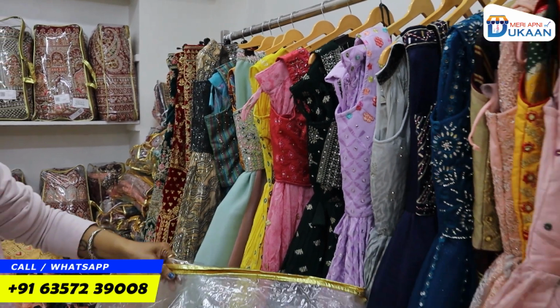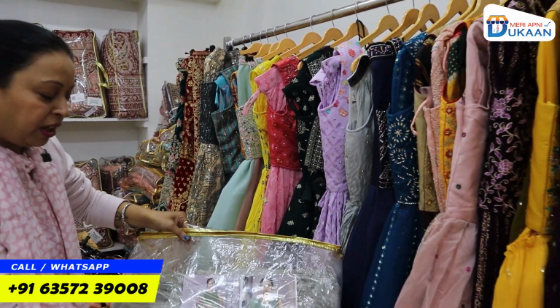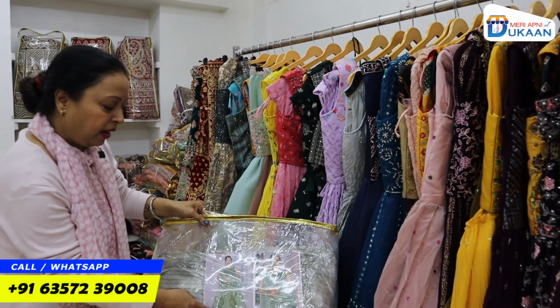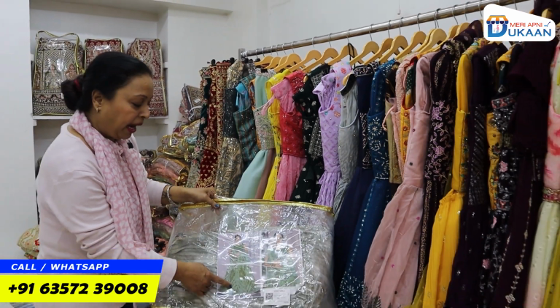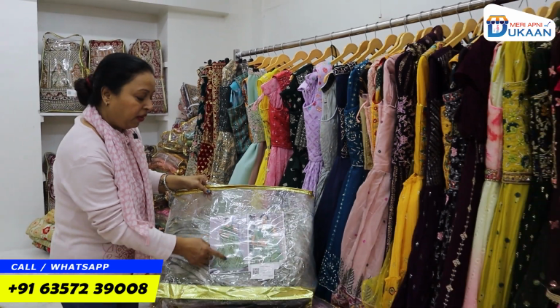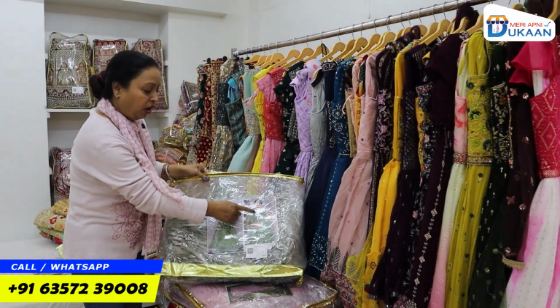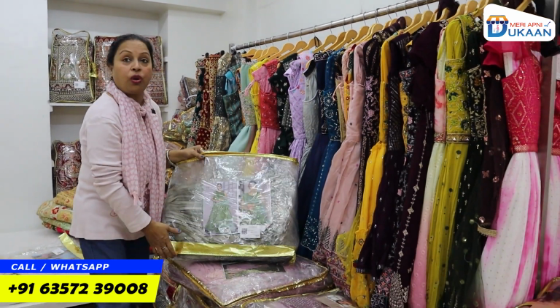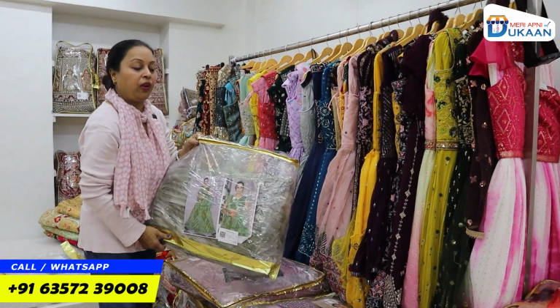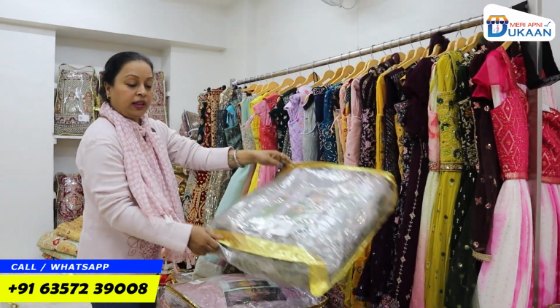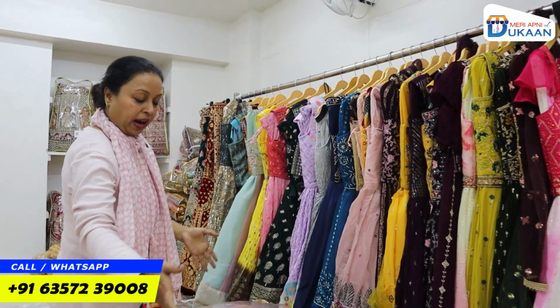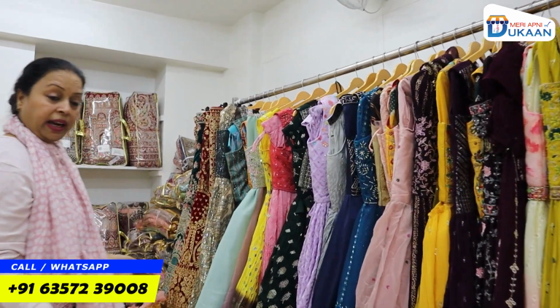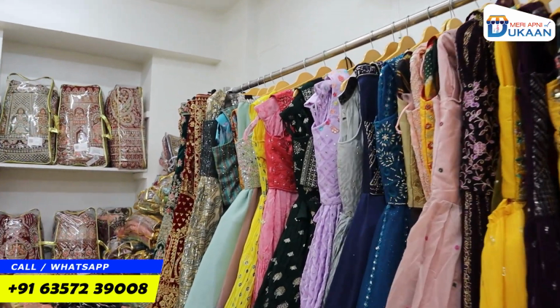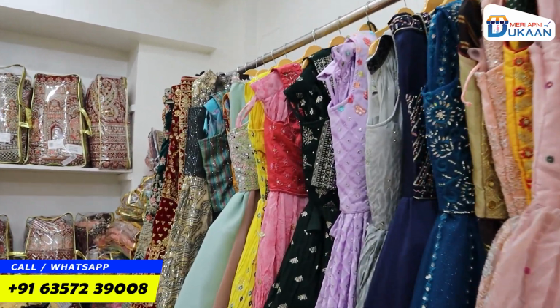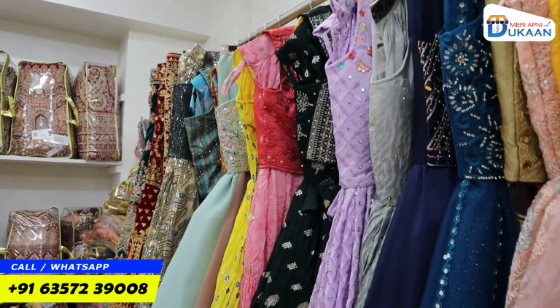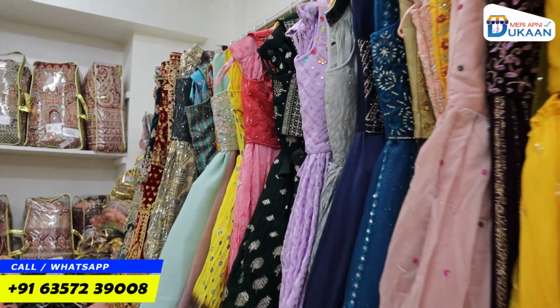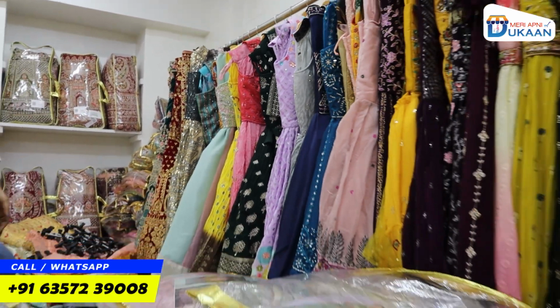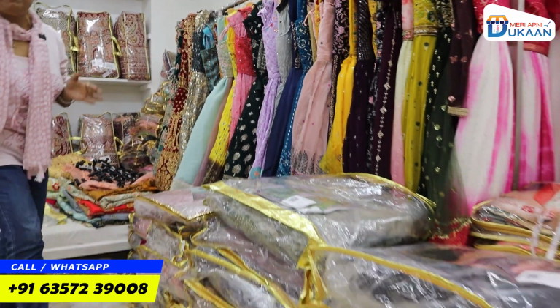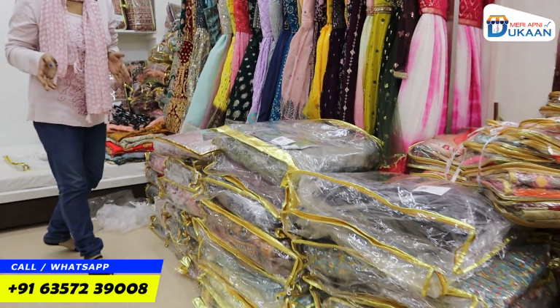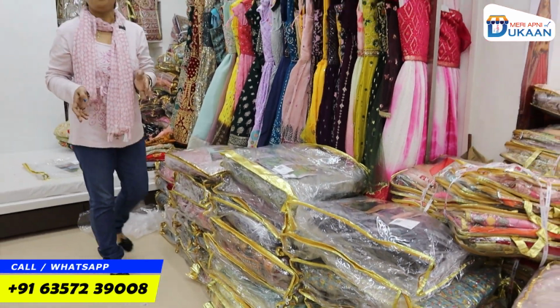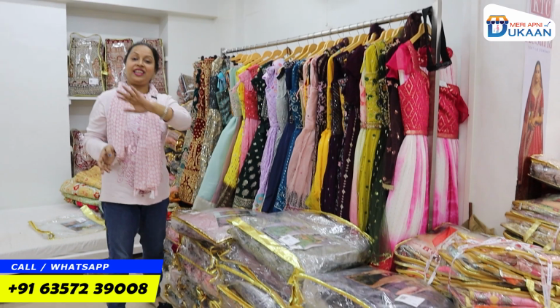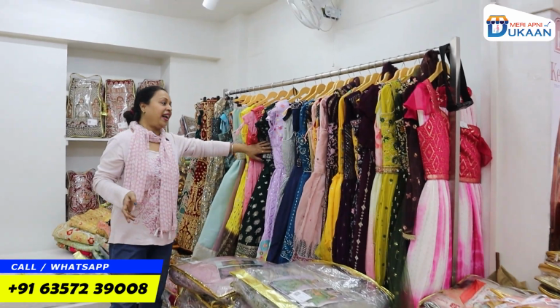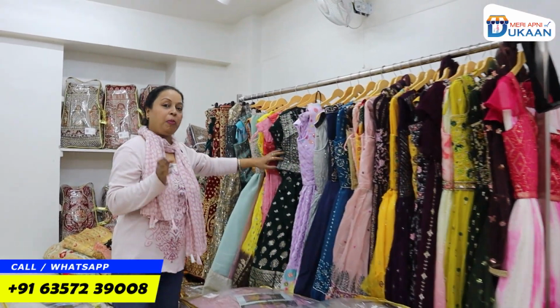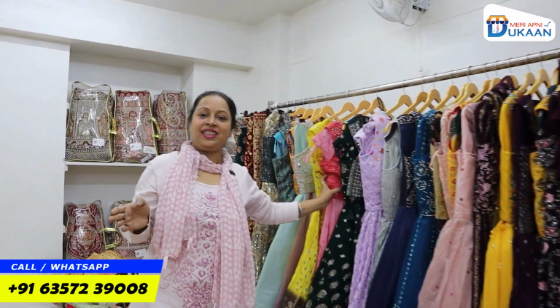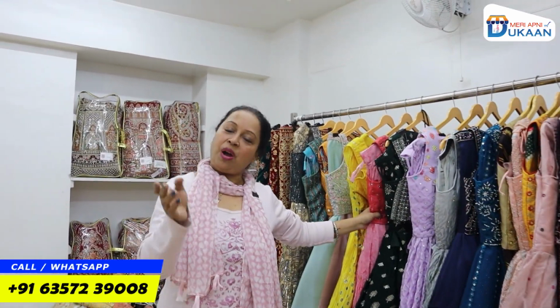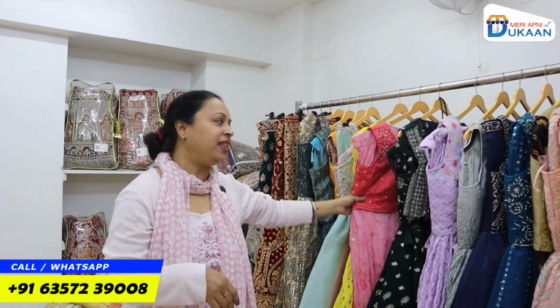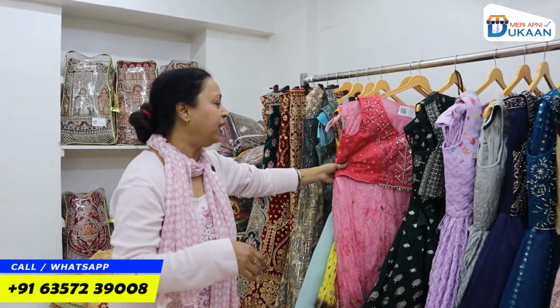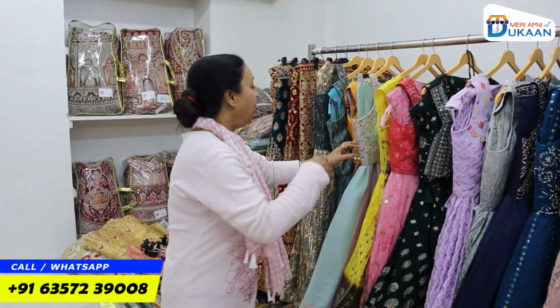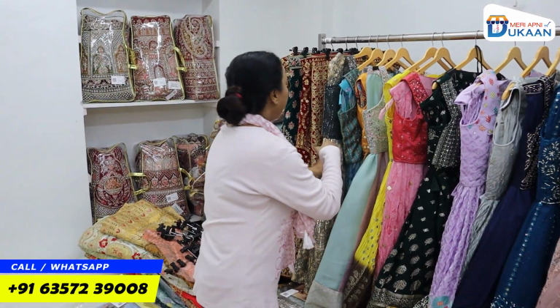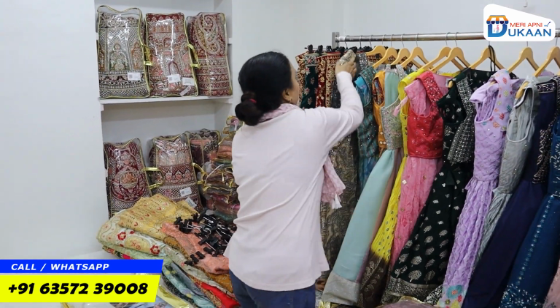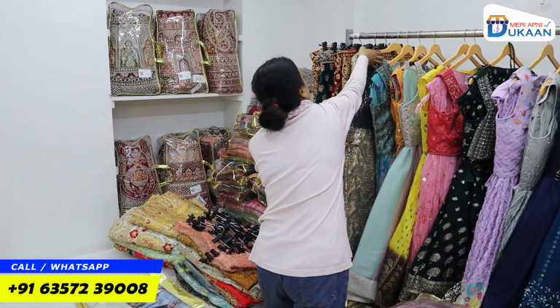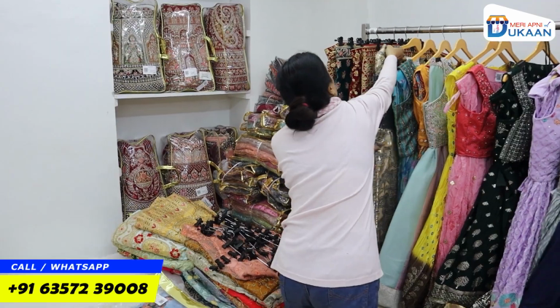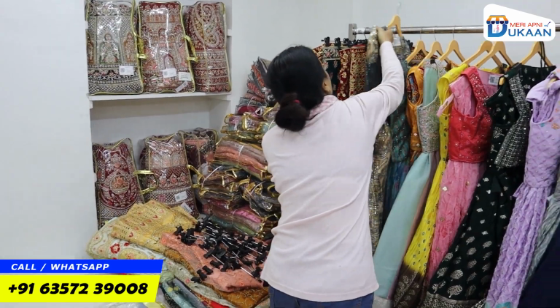You are going to get a crush, you are going to get a lehenga, you are going to get crop tops. You are going to get a variety here. Look at this variety — you are going to purchase your business. Now I will show you some collections here.